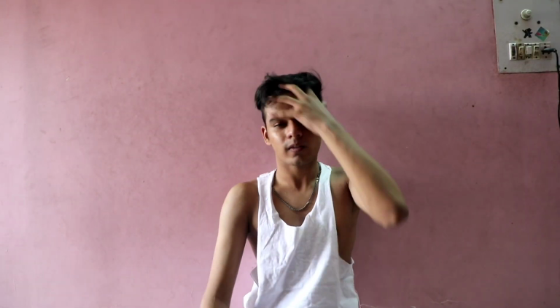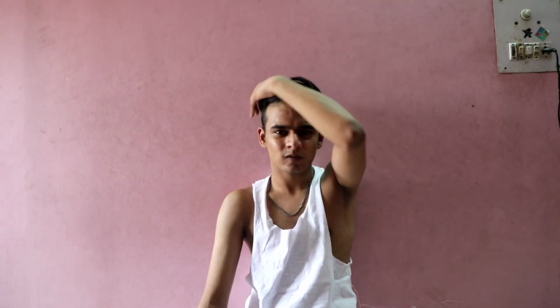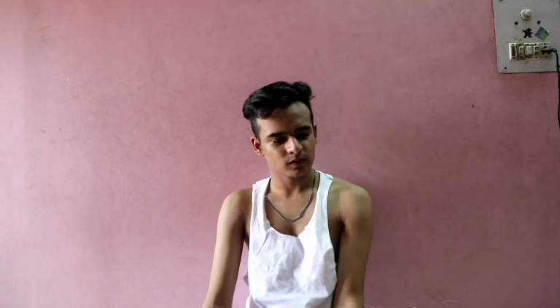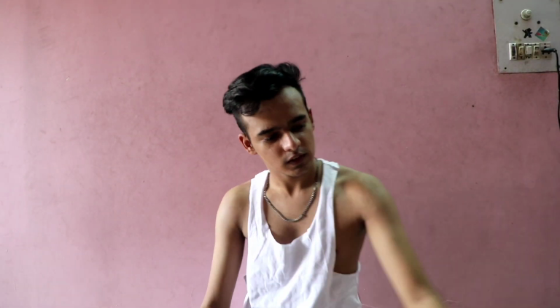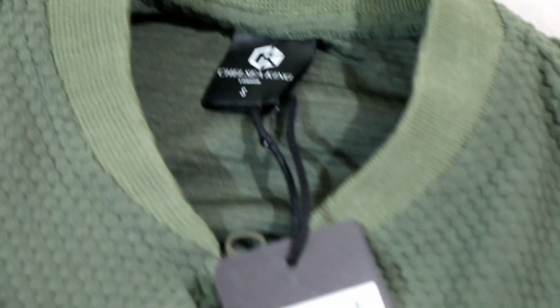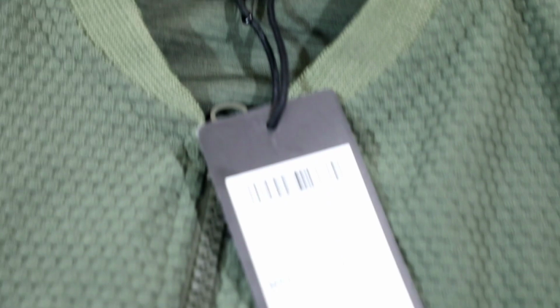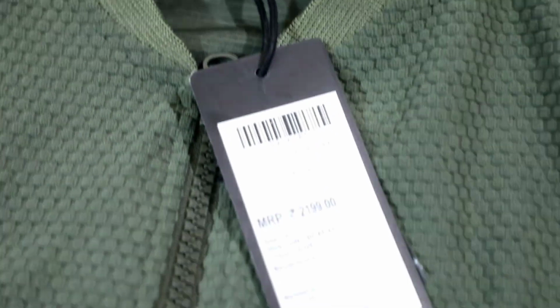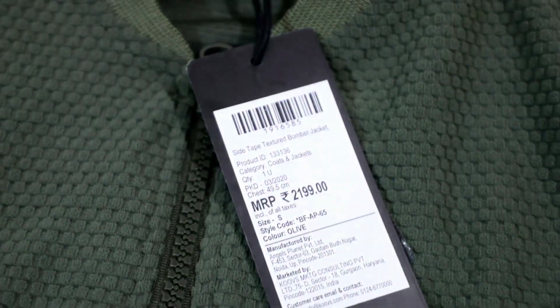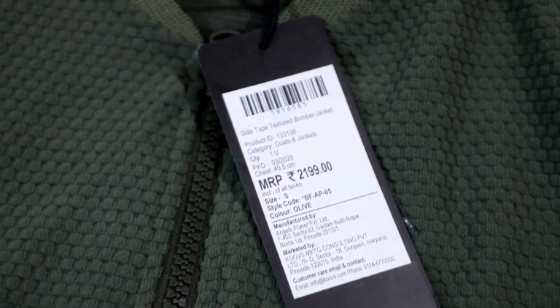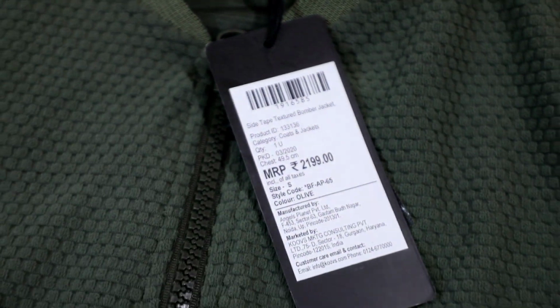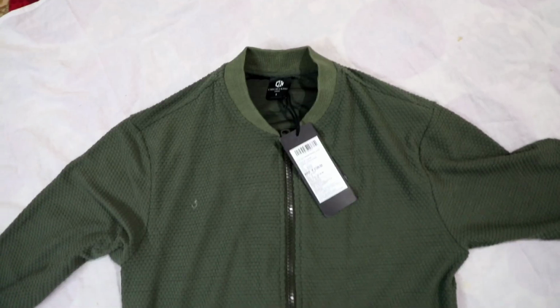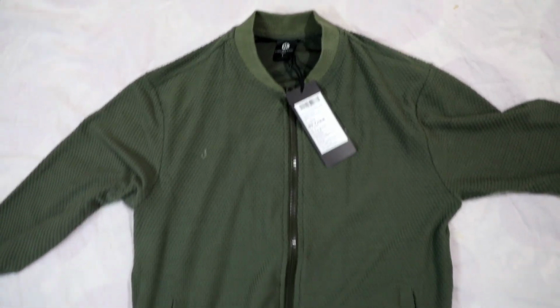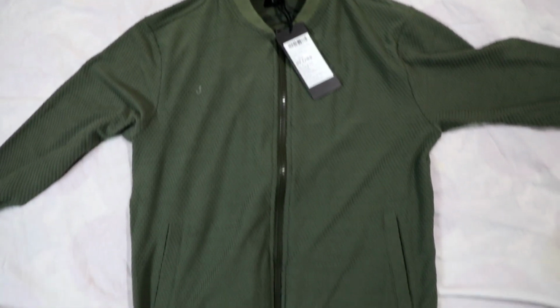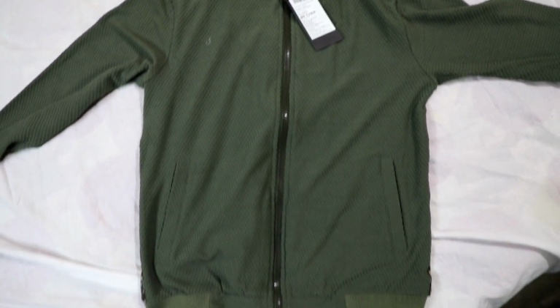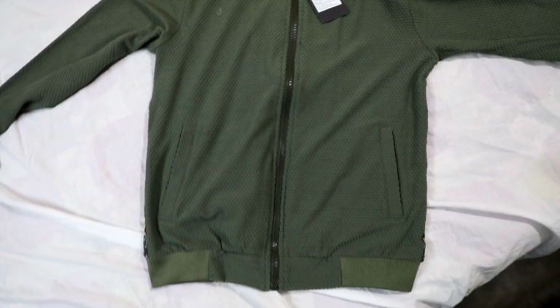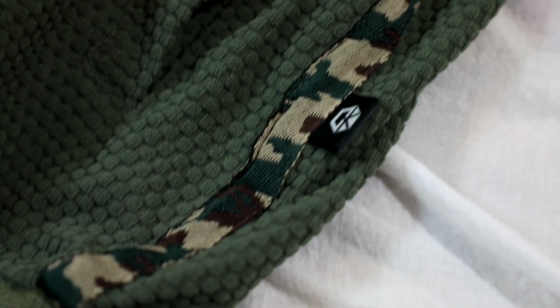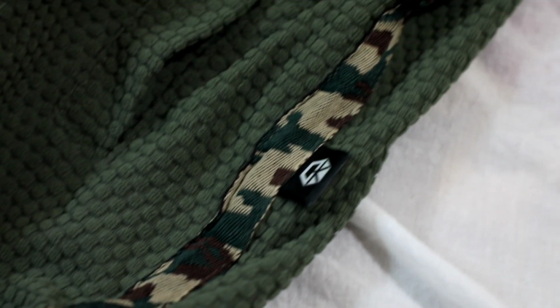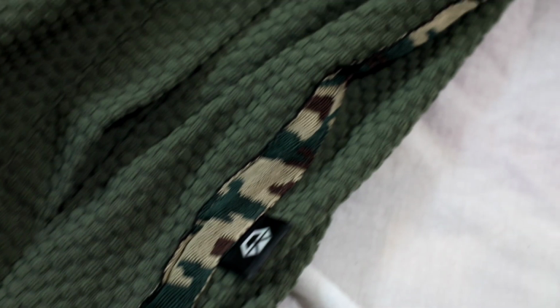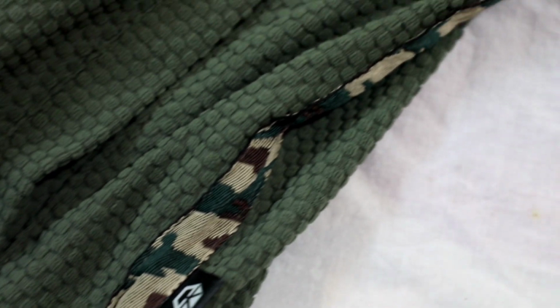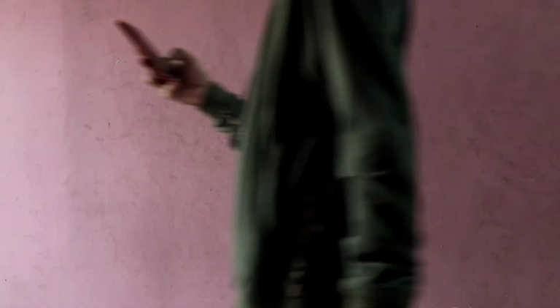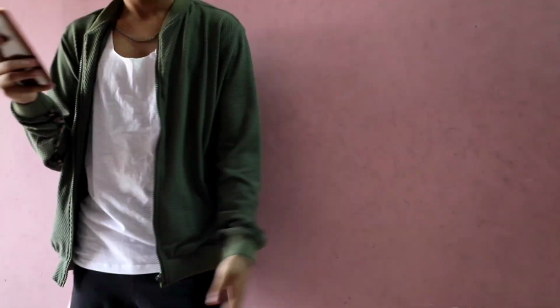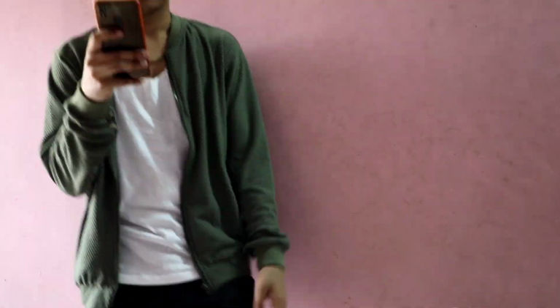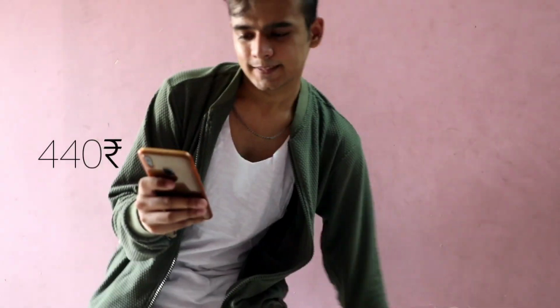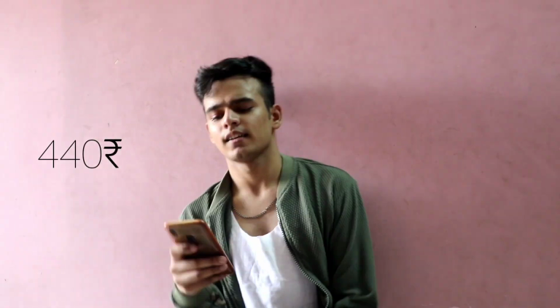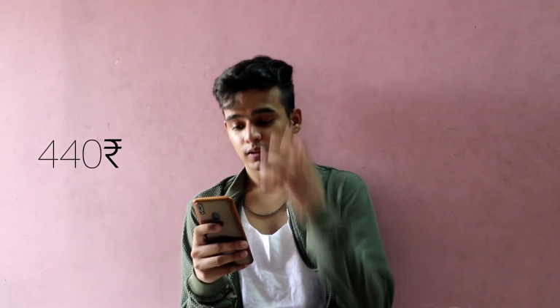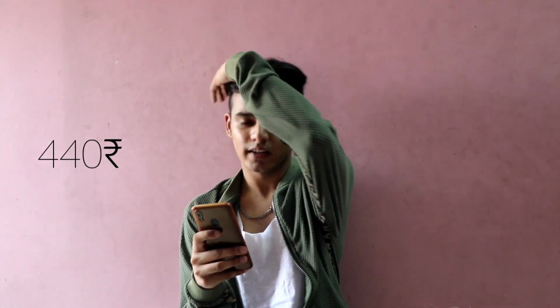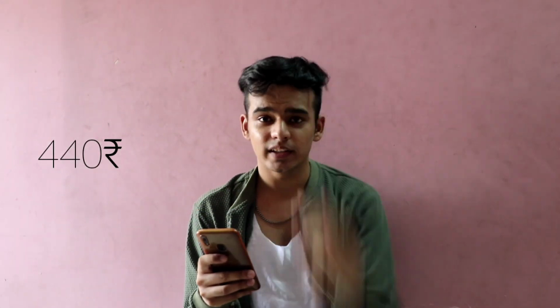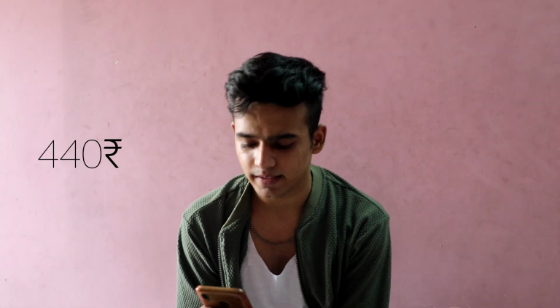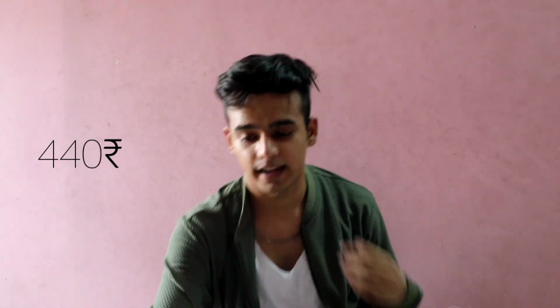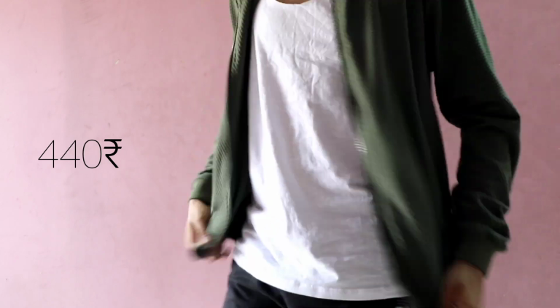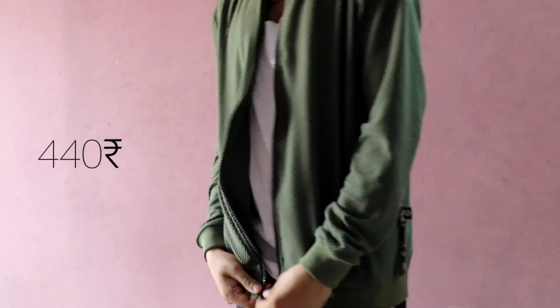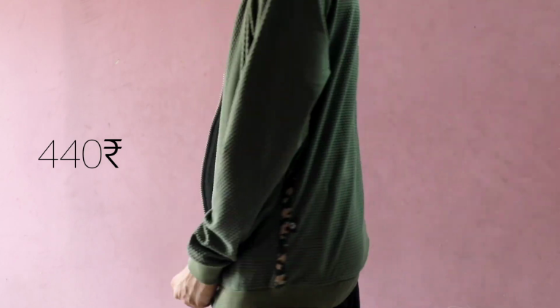The last item in our tops section is this bomber jacket. I got it for just 440 rupees and it was priced at 2,200 rupees — I totally loved it. Just wear a waist or a t-shirt underneath and you're good to go.